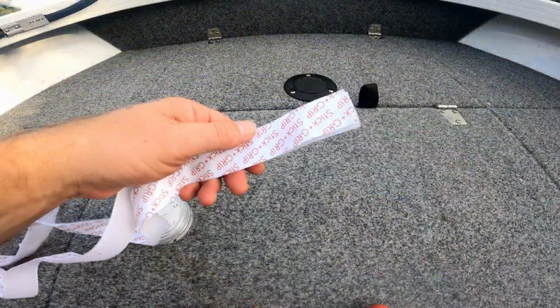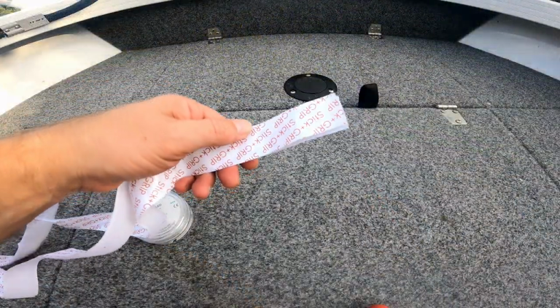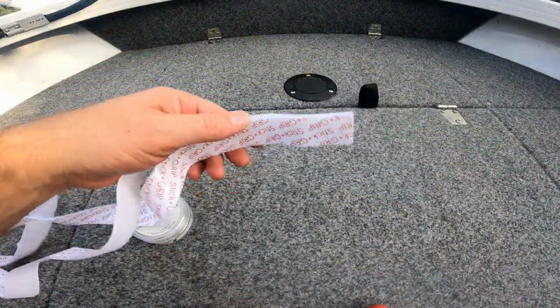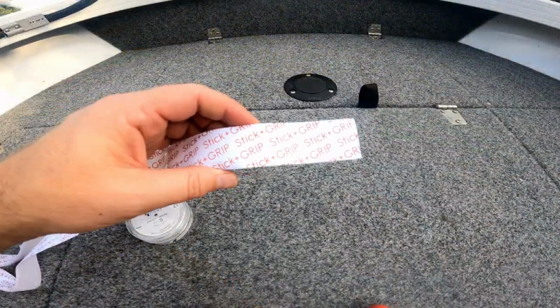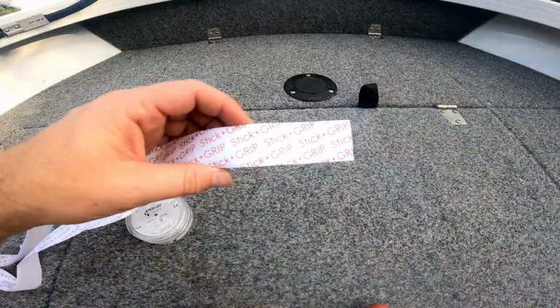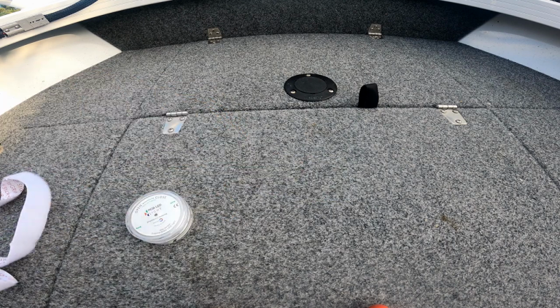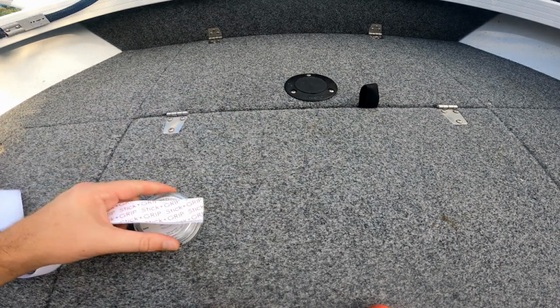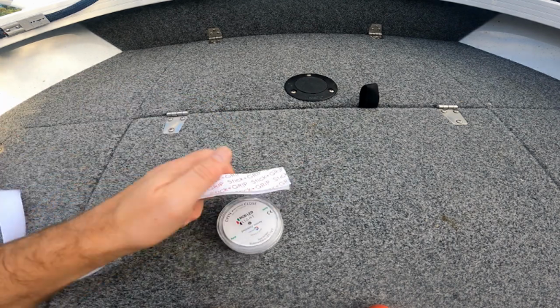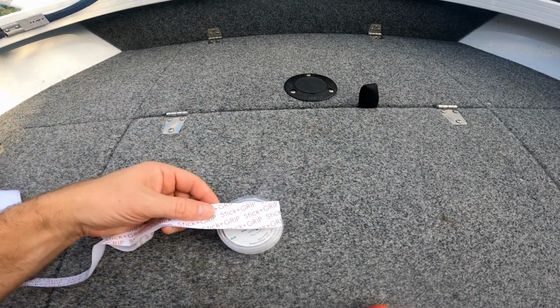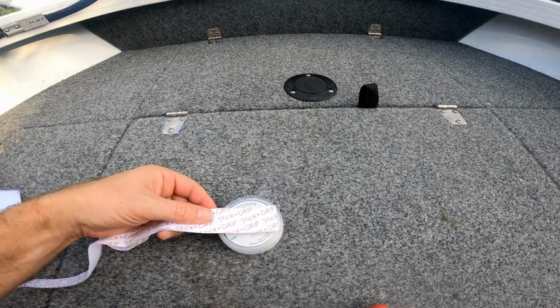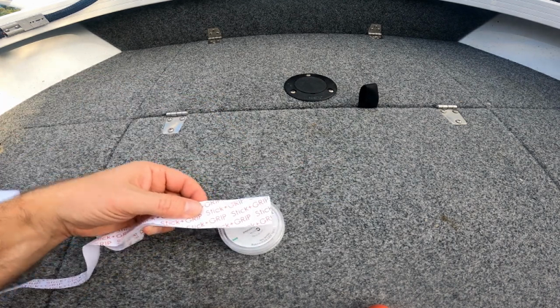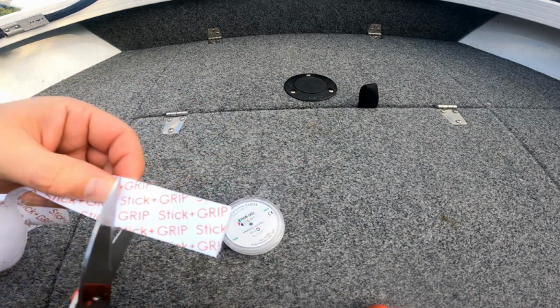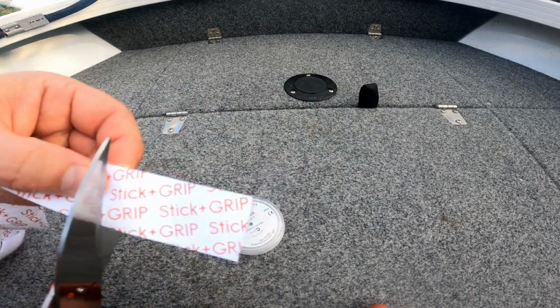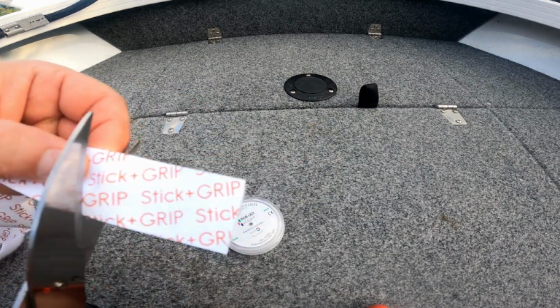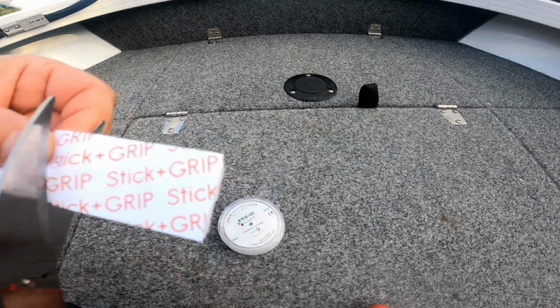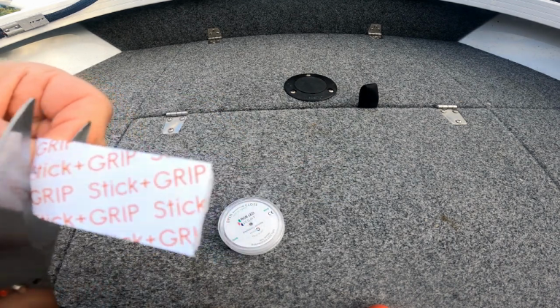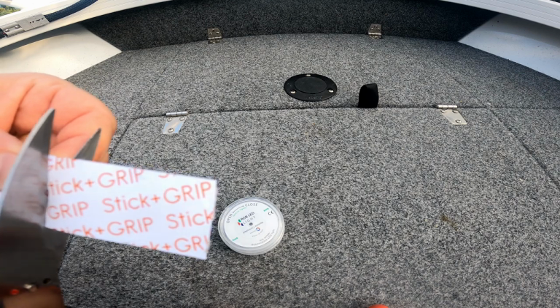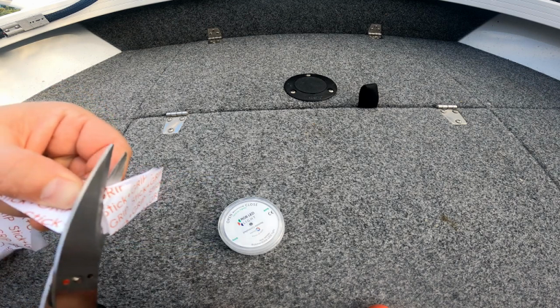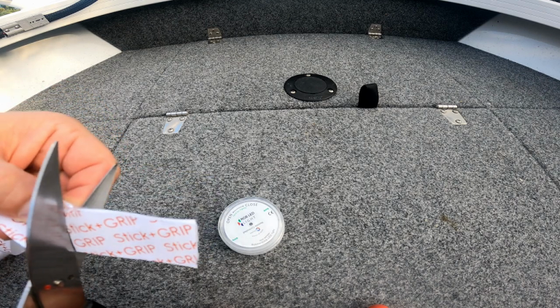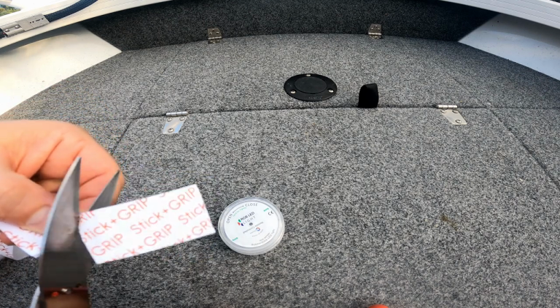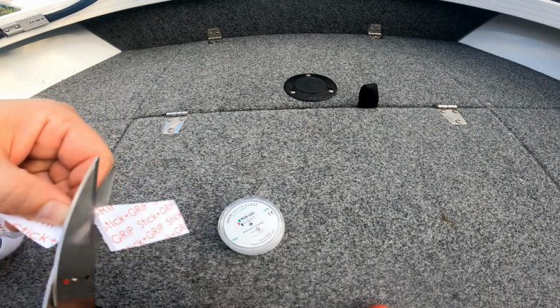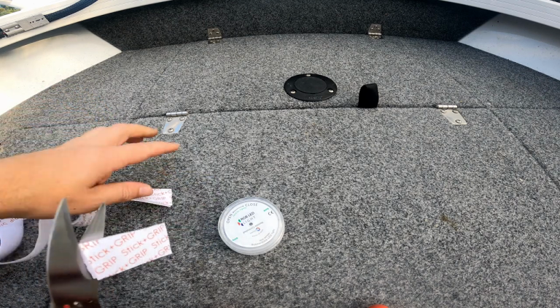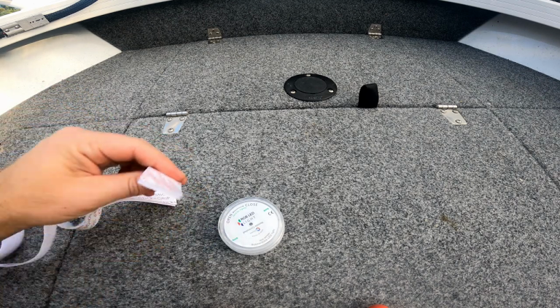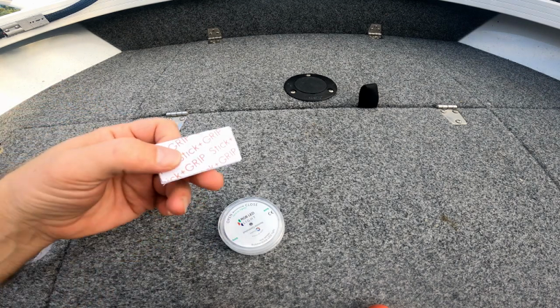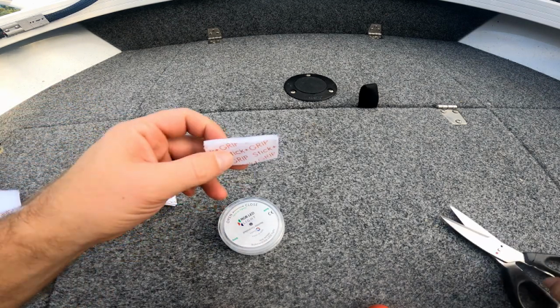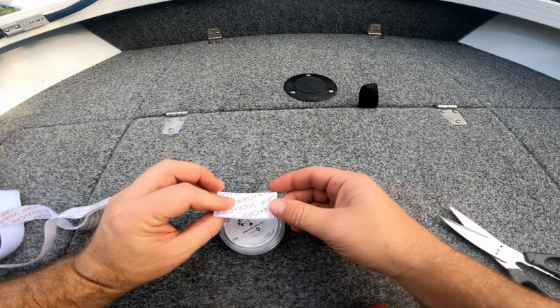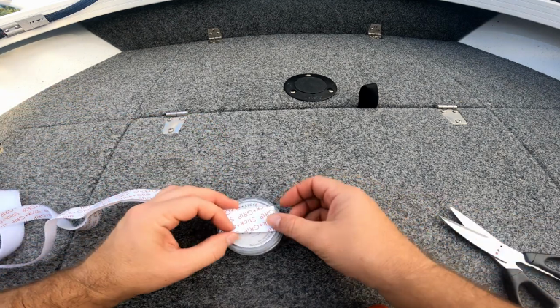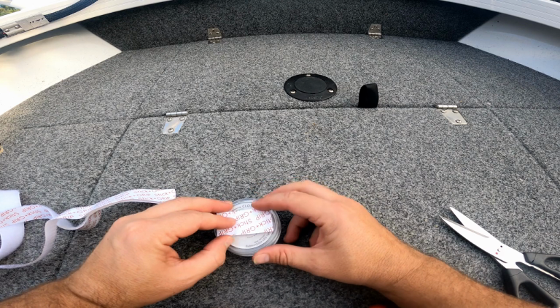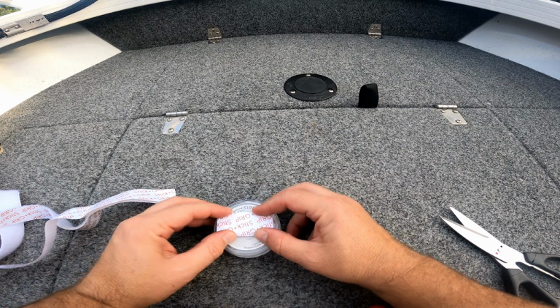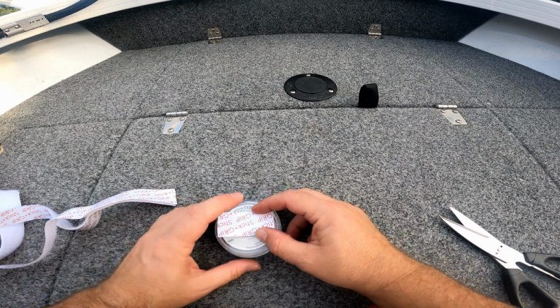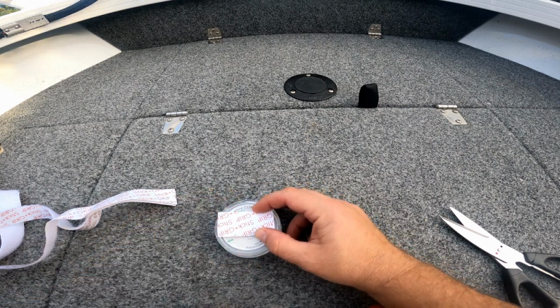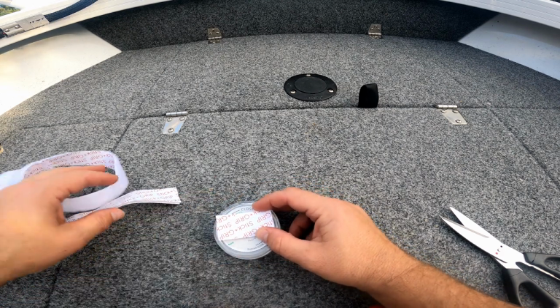So this is the sticky velcro that I'm going to use. I'll just measure it up roughly, cut that, and we'll stick one piece to the pug light and then one underneath.